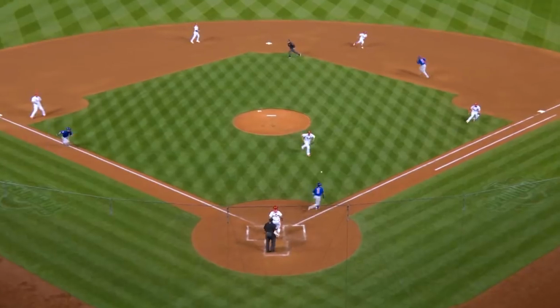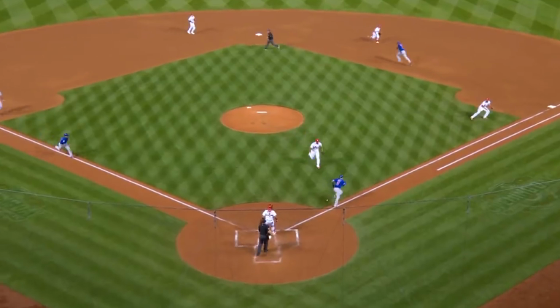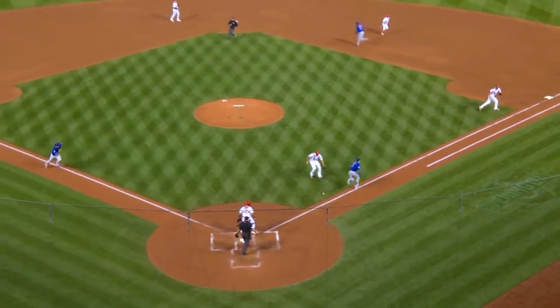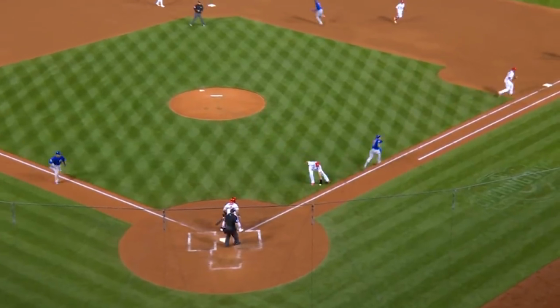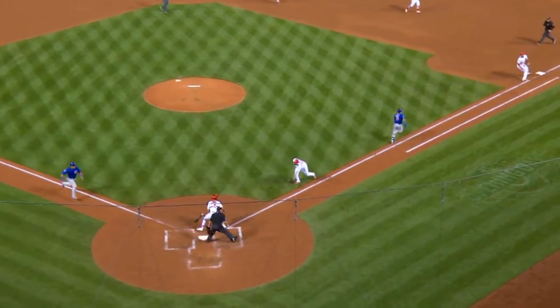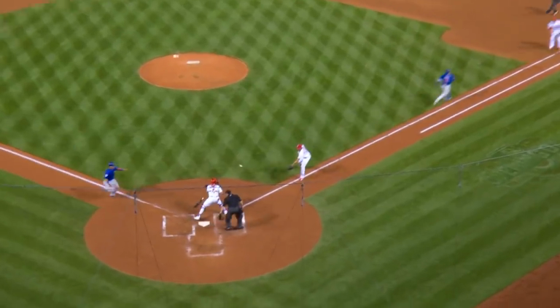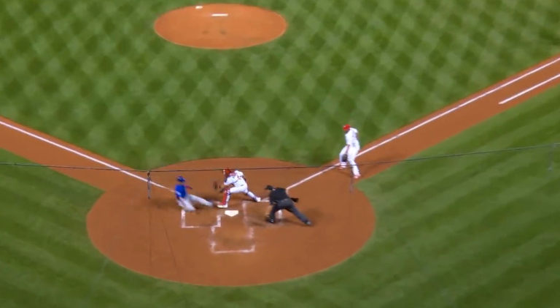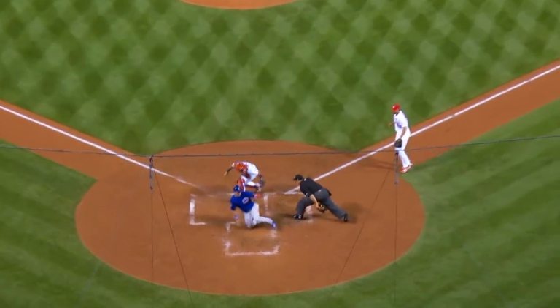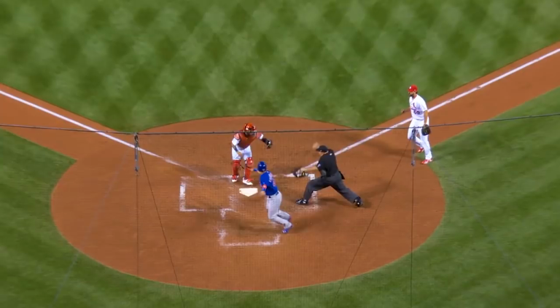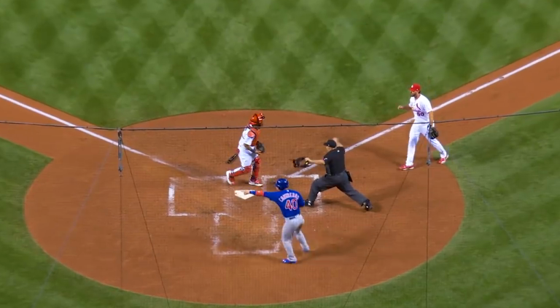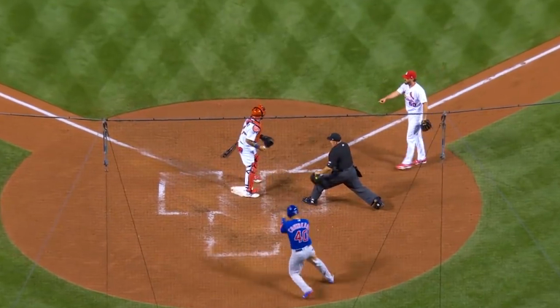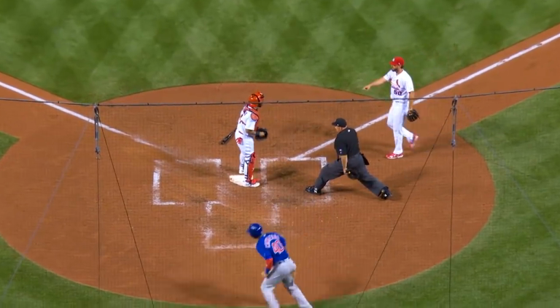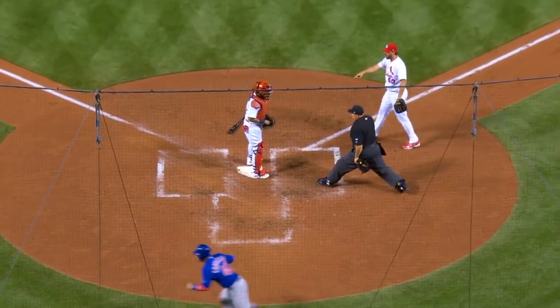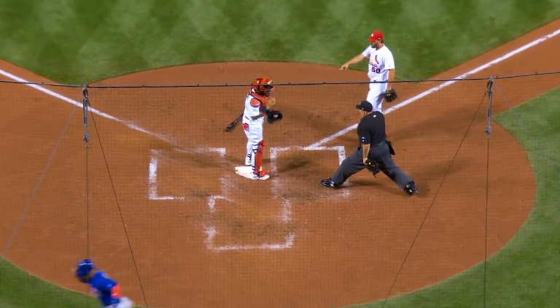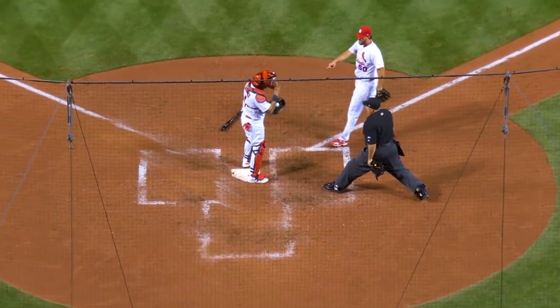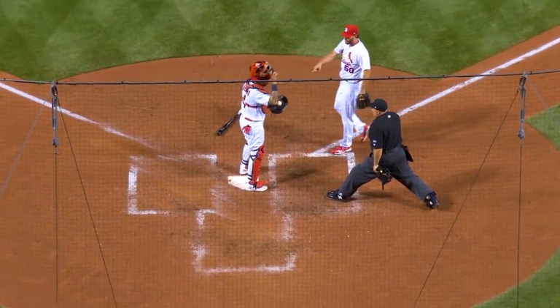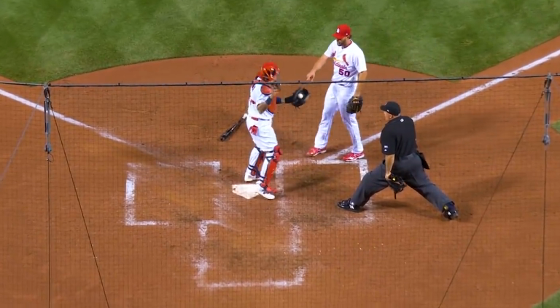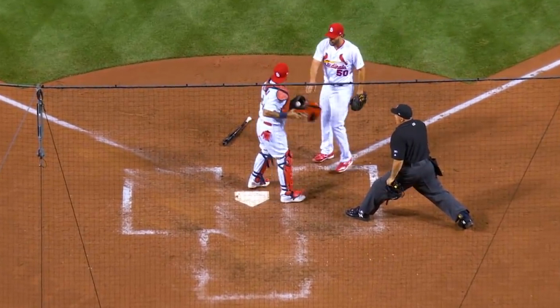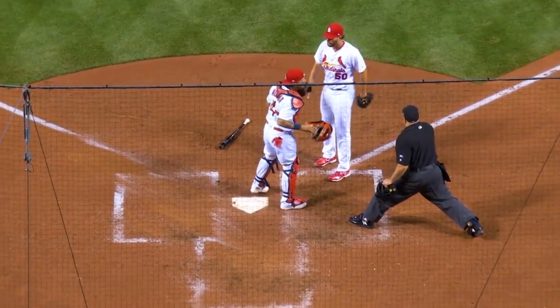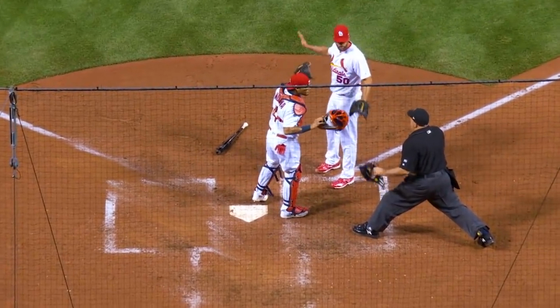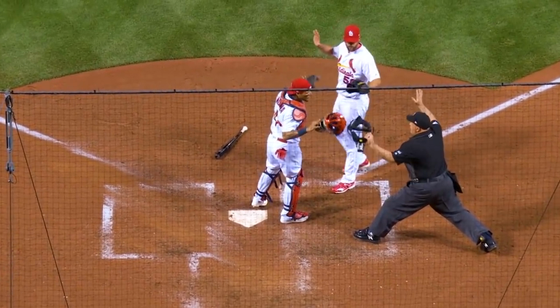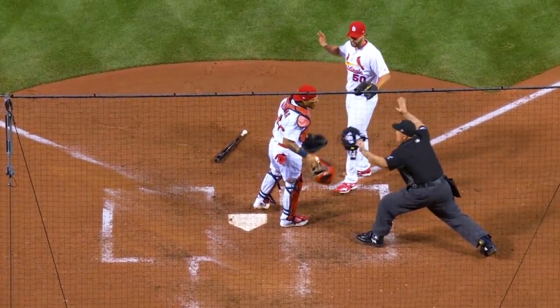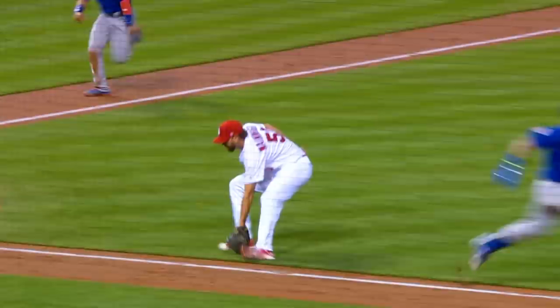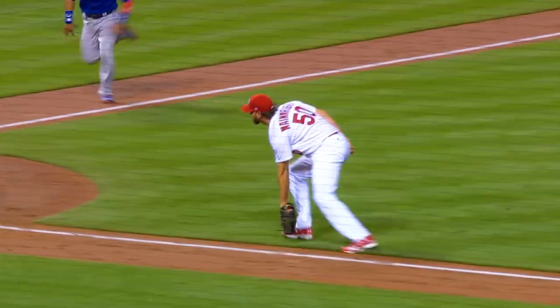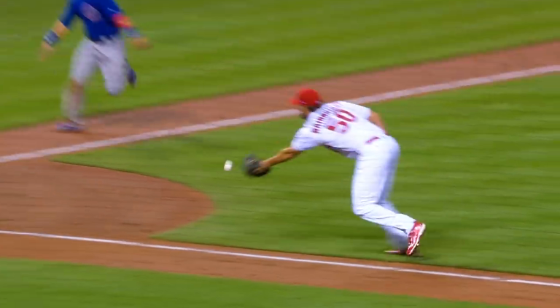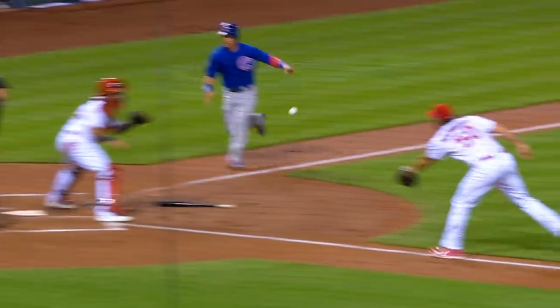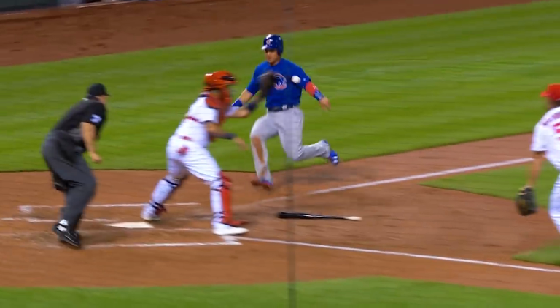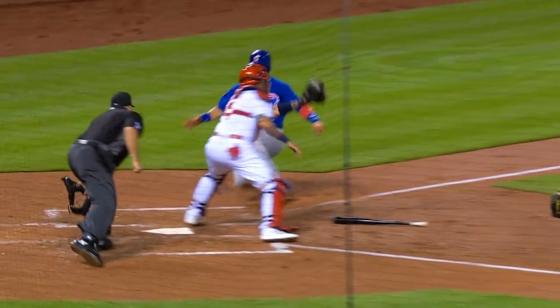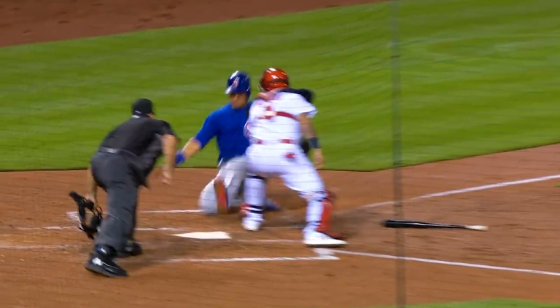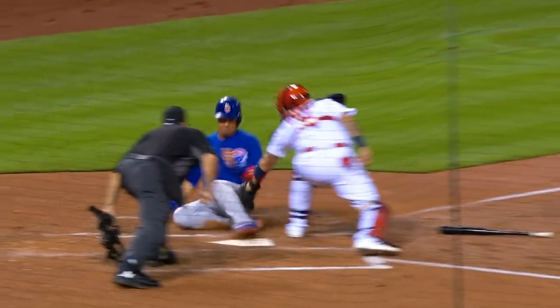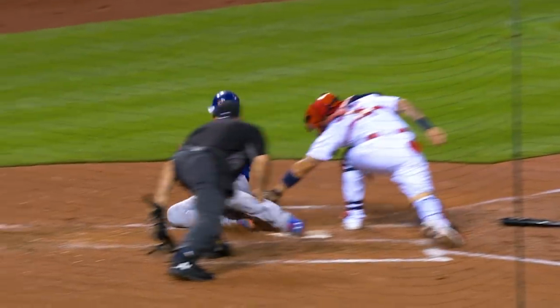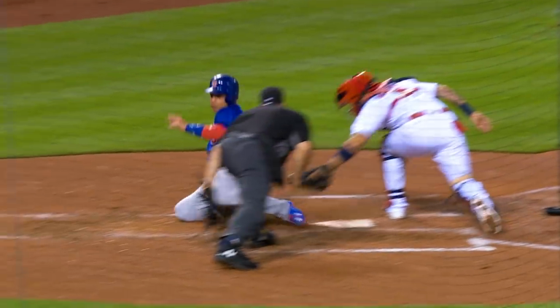Baez bunts and it stays fair. Safe at the plate. Wainwright gloved it, tried to shovel it to Molina, but Contreras scores.